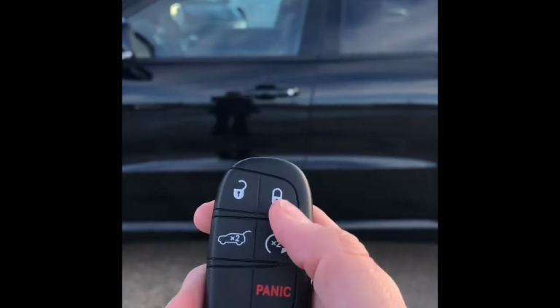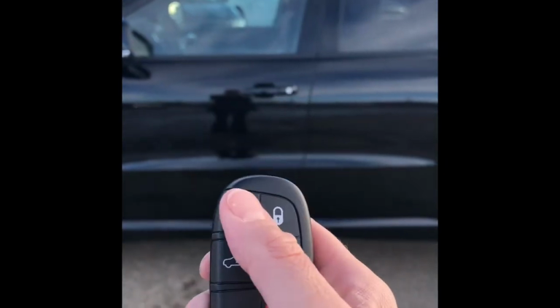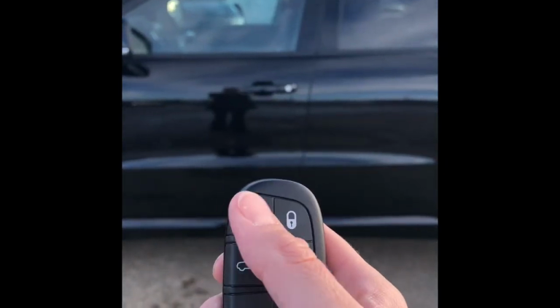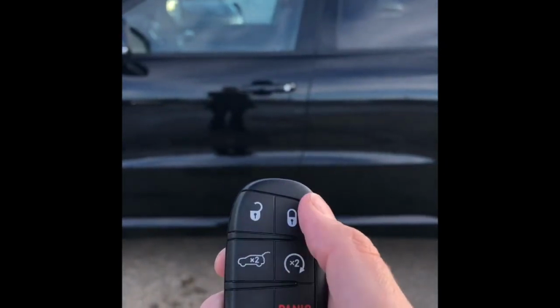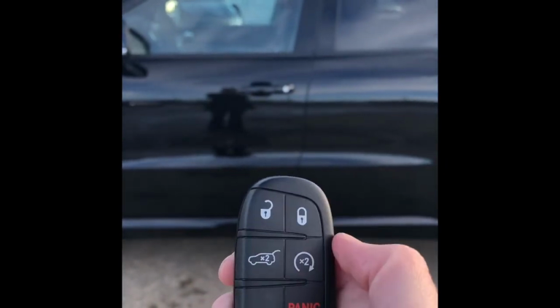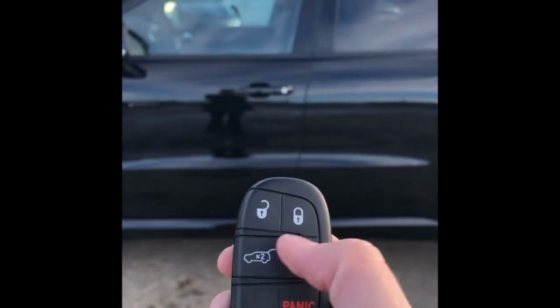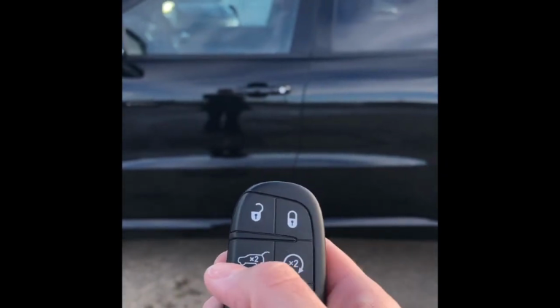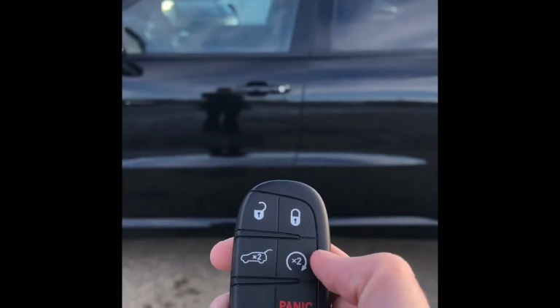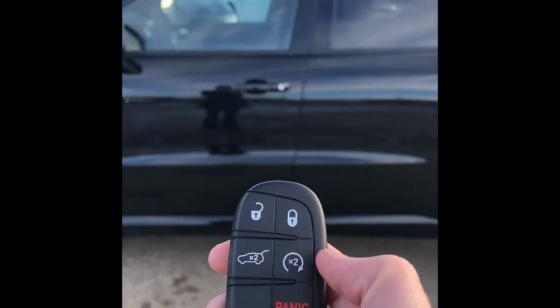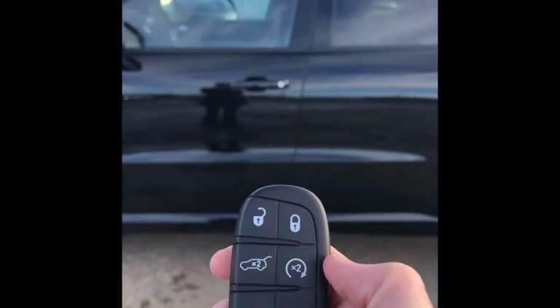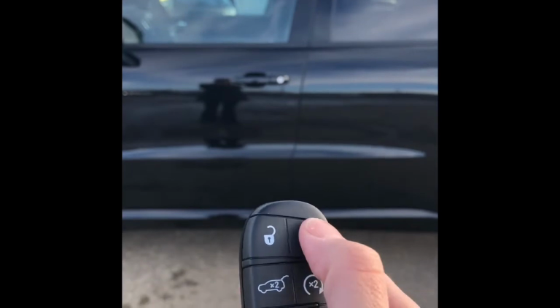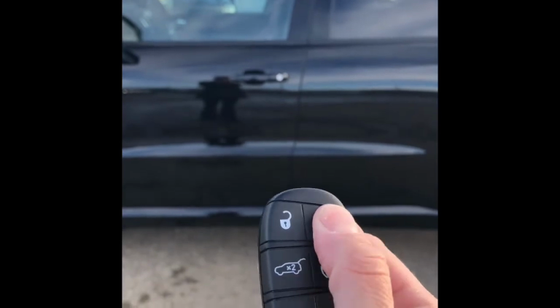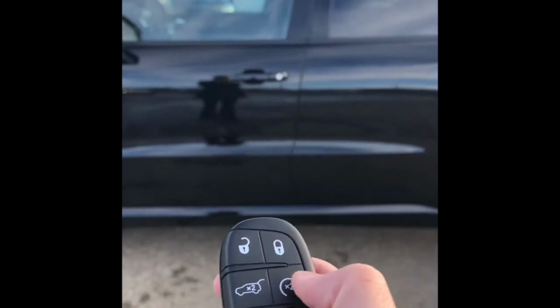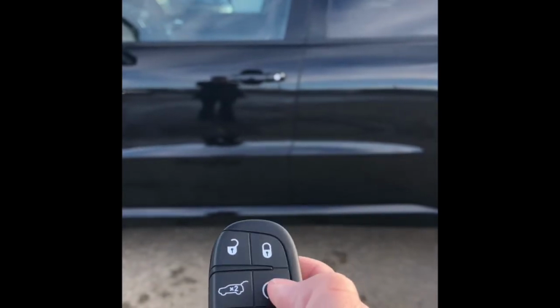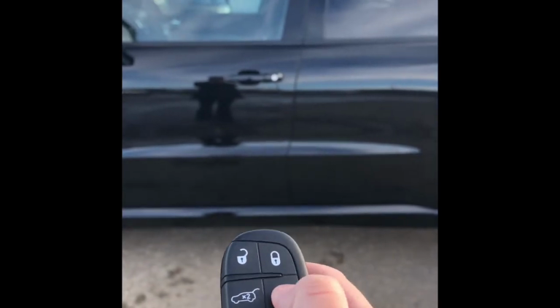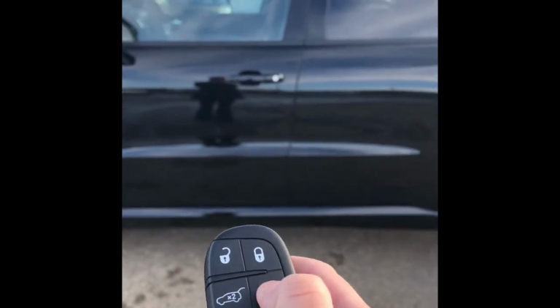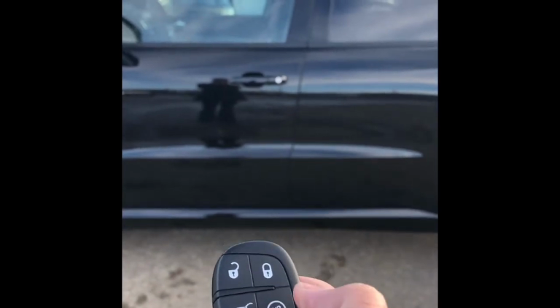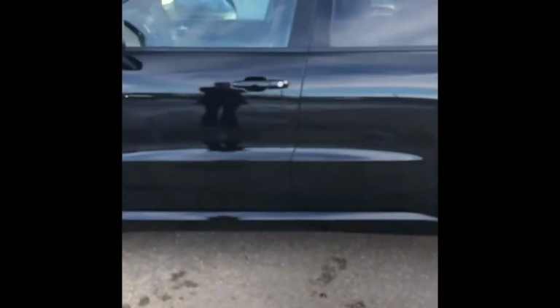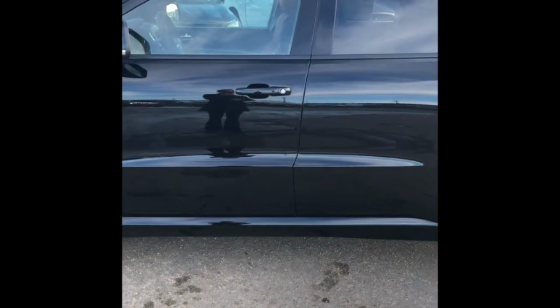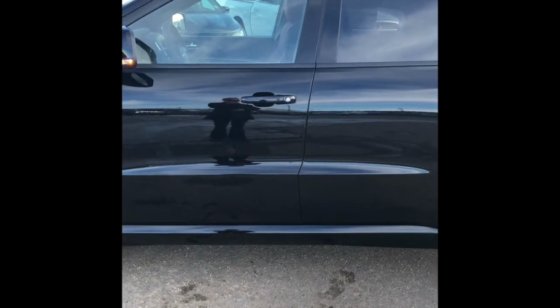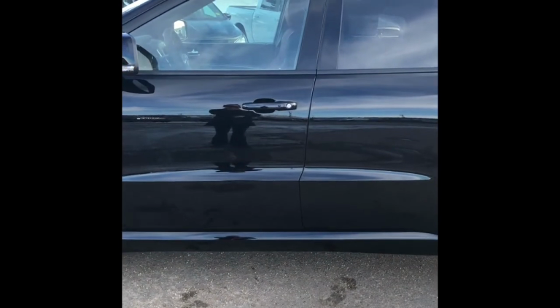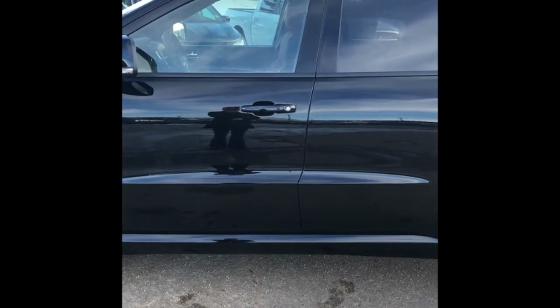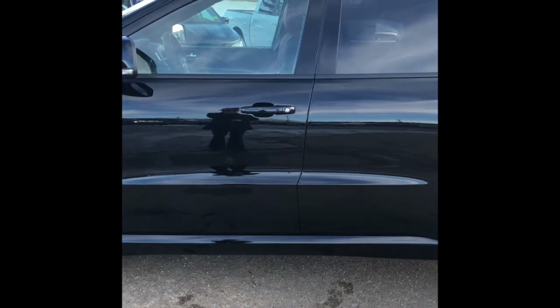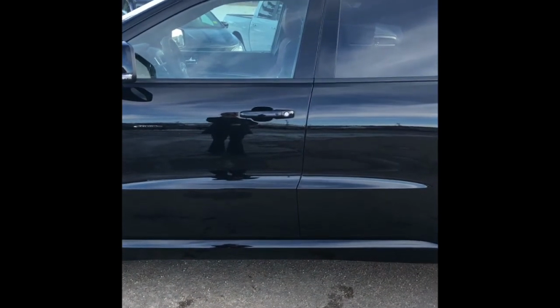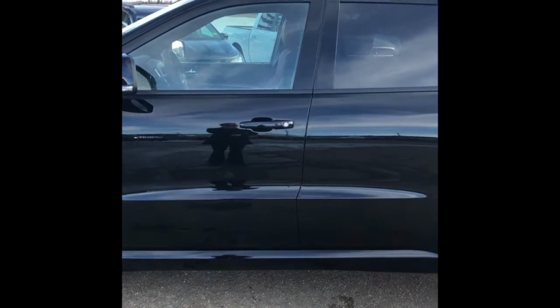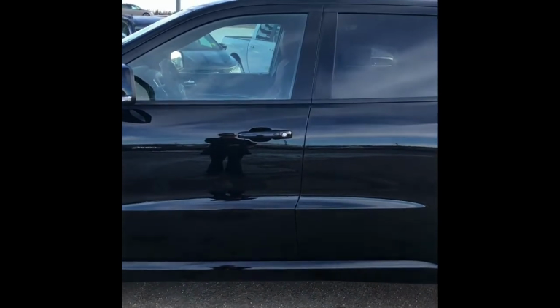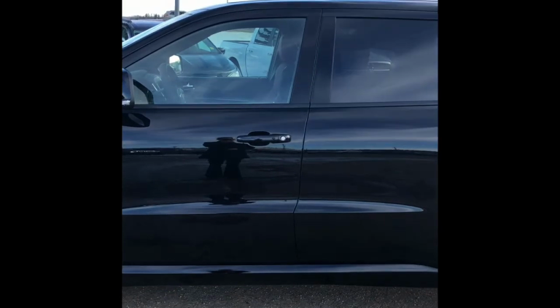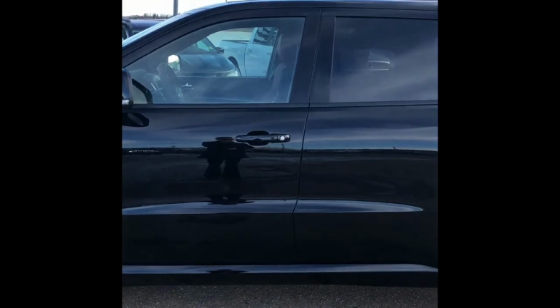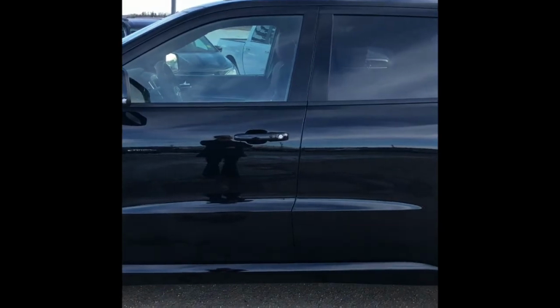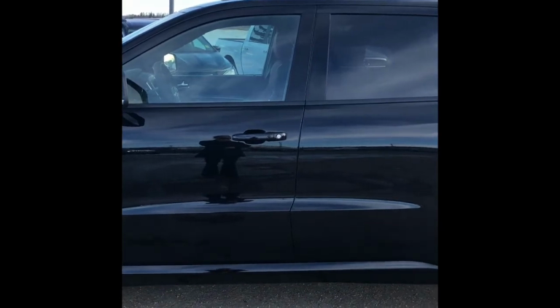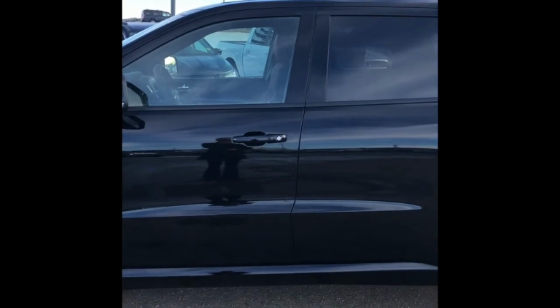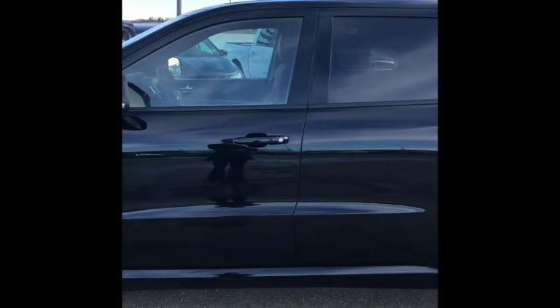You have your lock, unlock, your back hatch, and your remote start. Let's start it up.